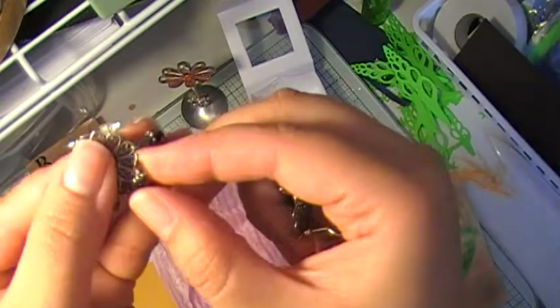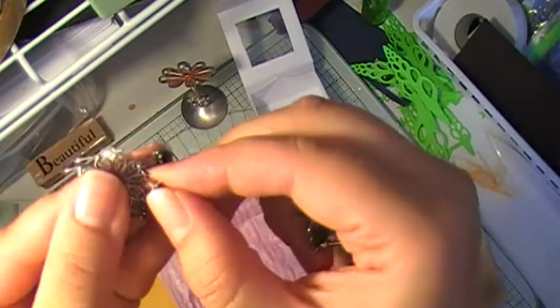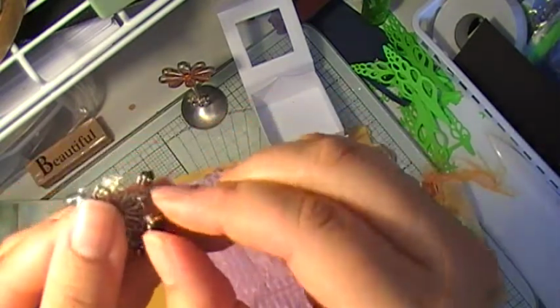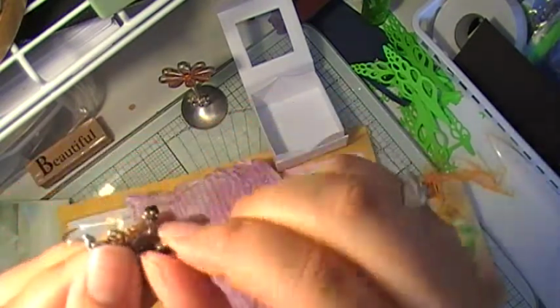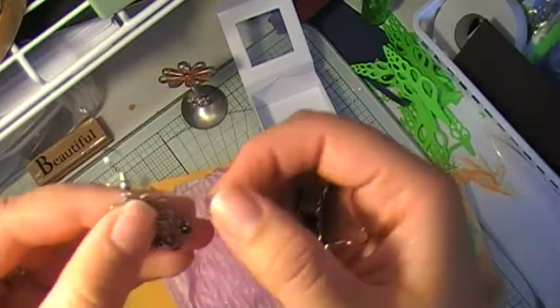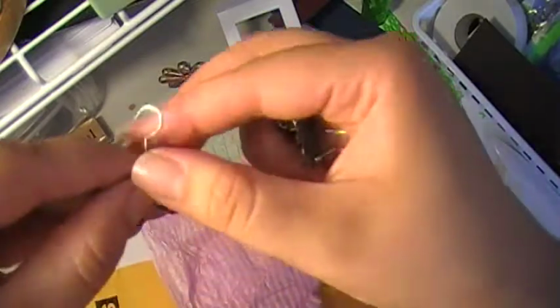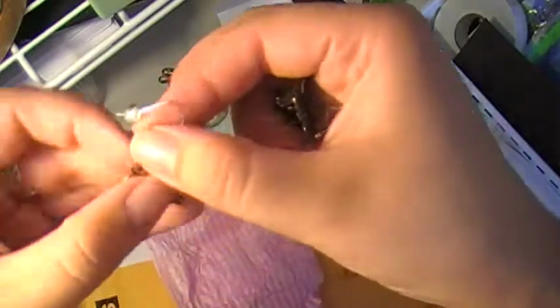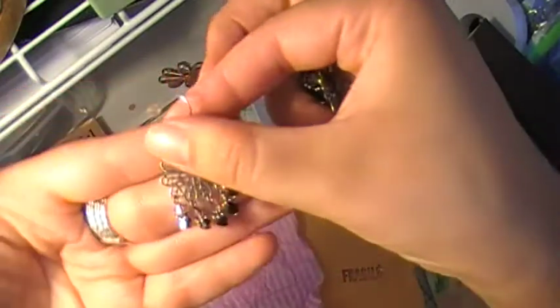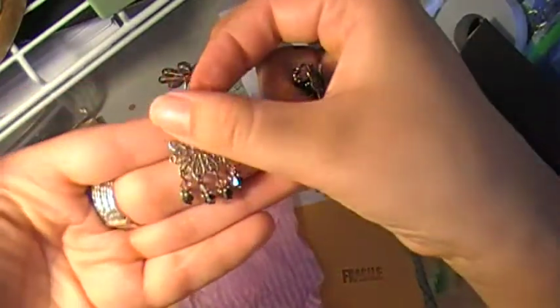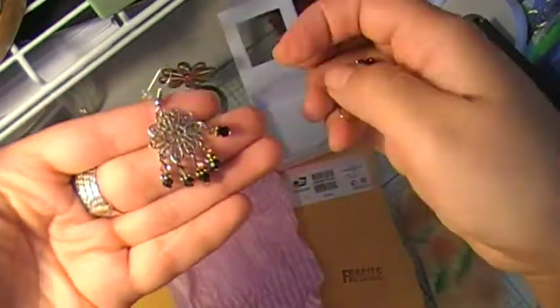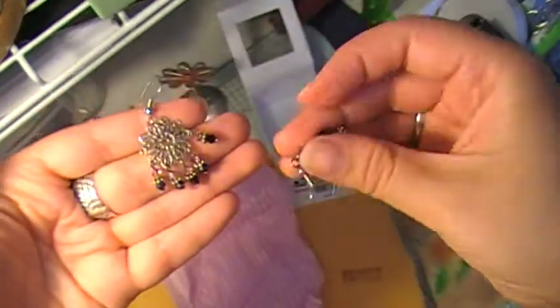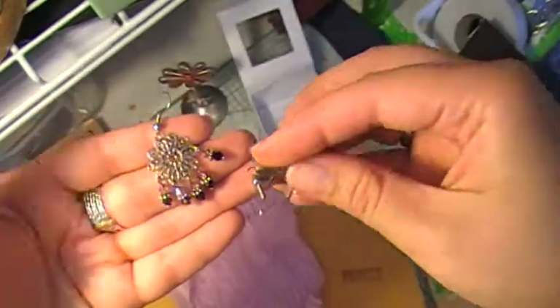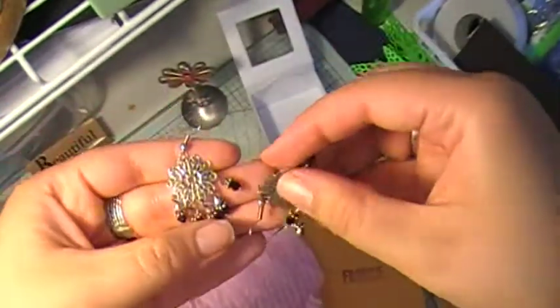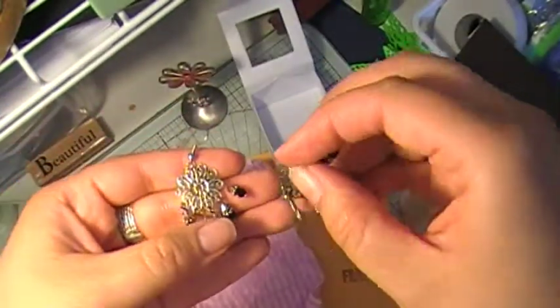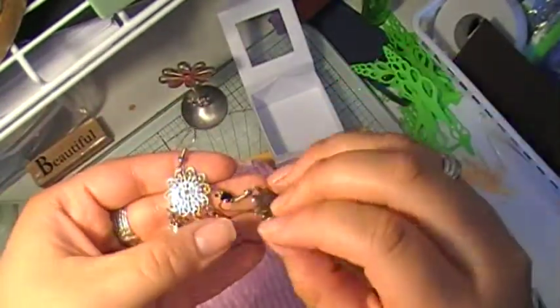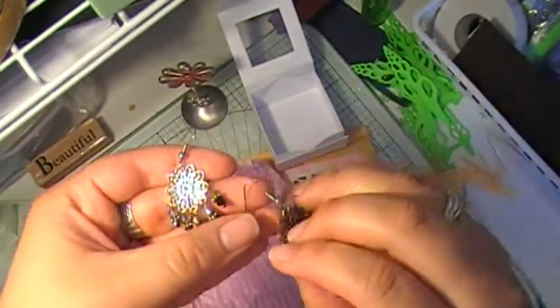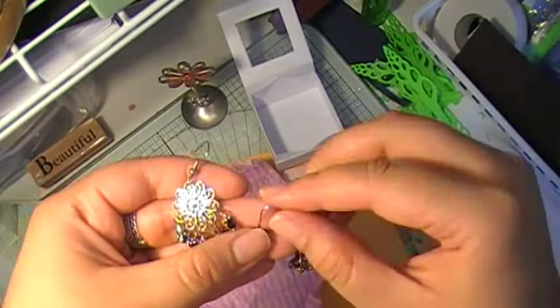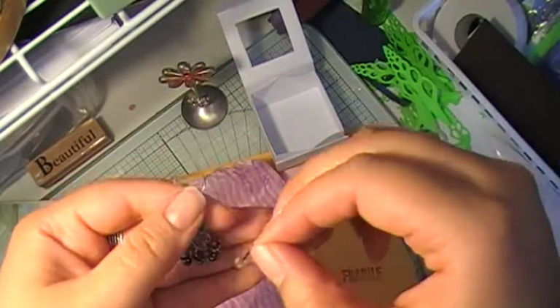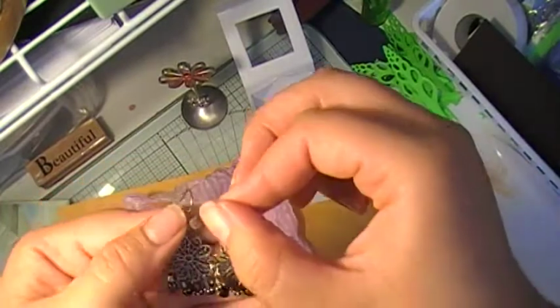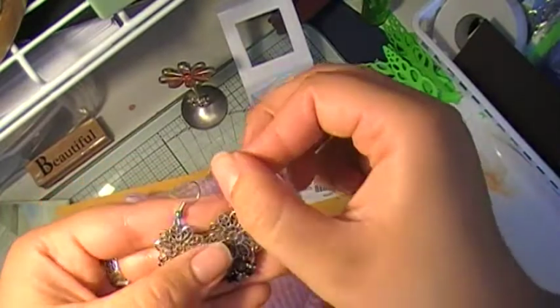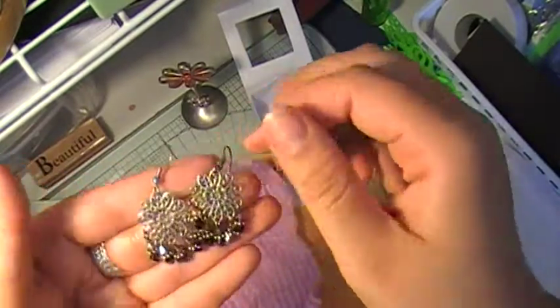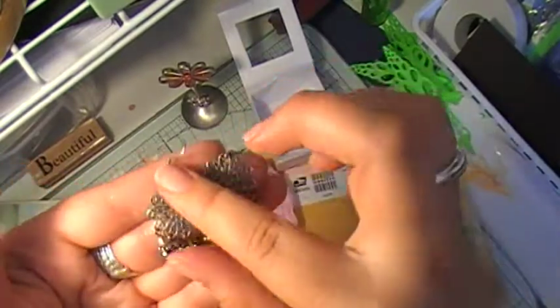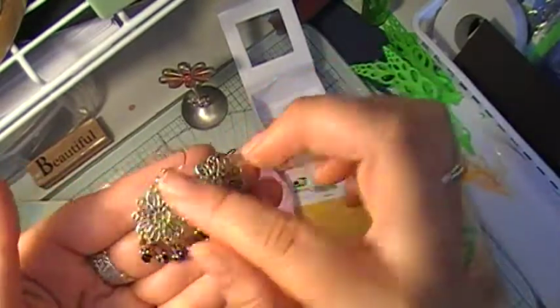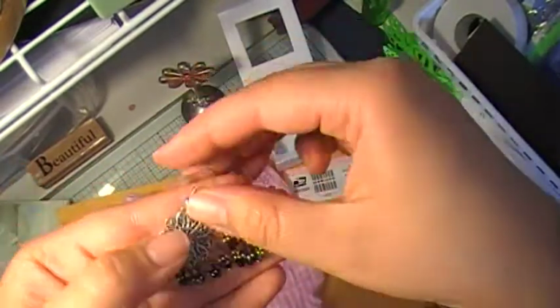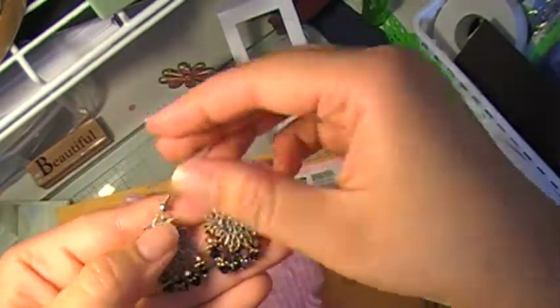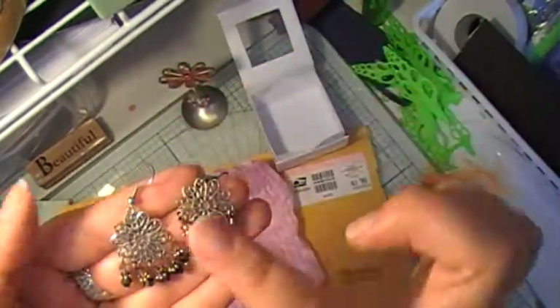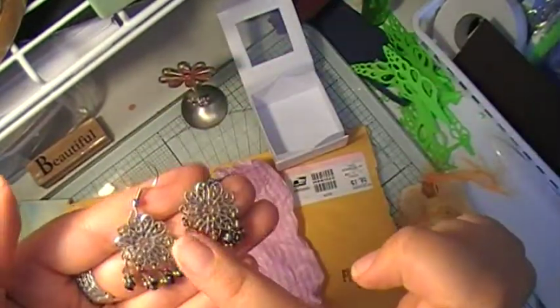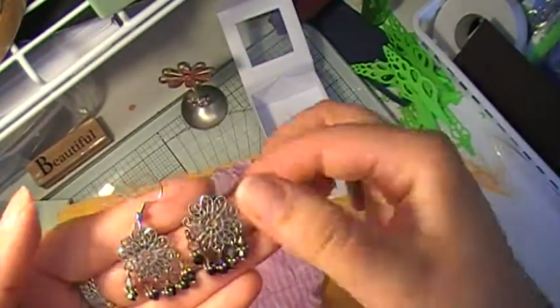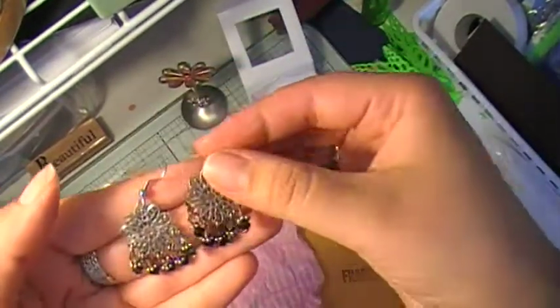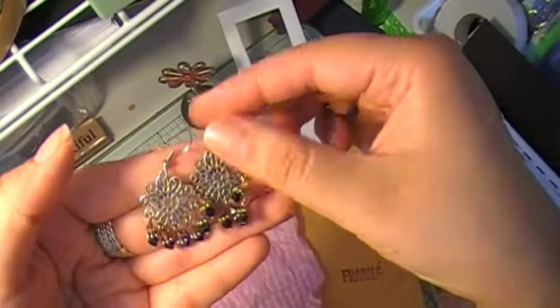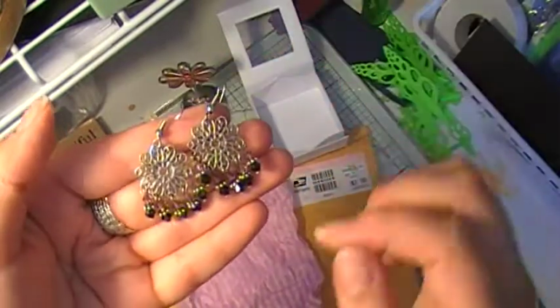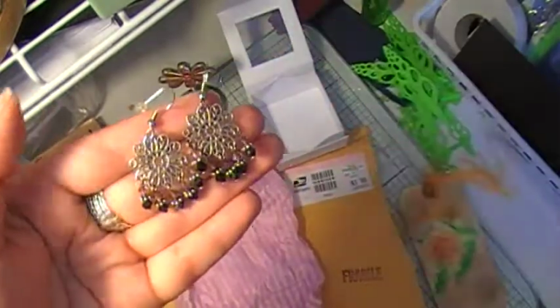Let's see if you can see these better. These are adorable. Thank you so much, Deb. You are so sweet. You didn't have to, but I love my earrings, so I'll be wearing them.